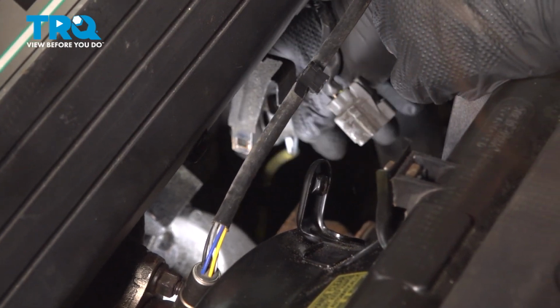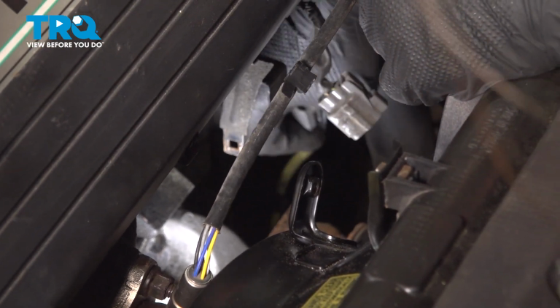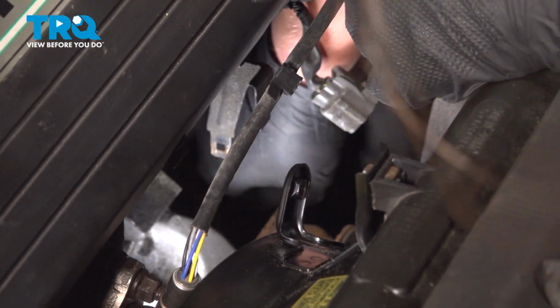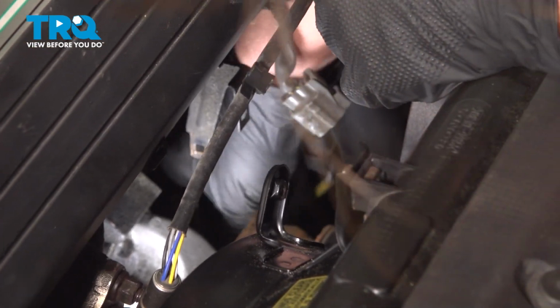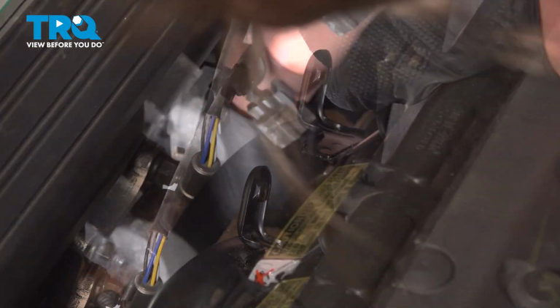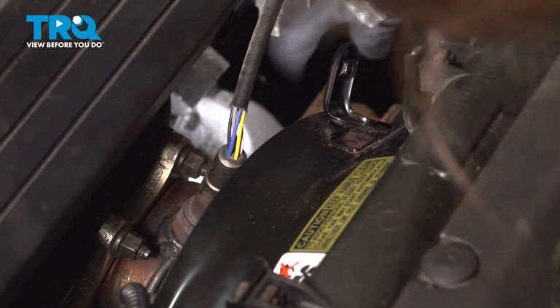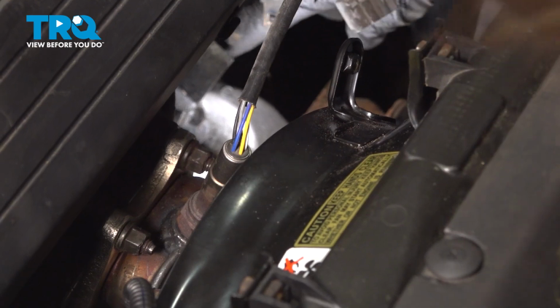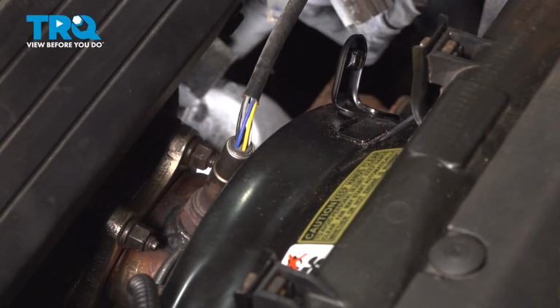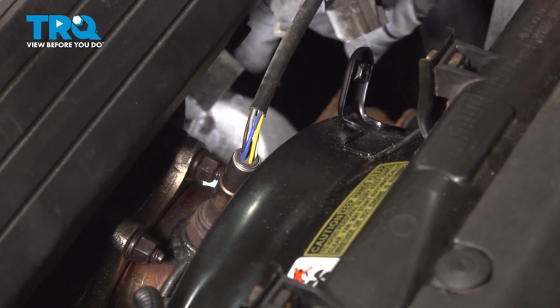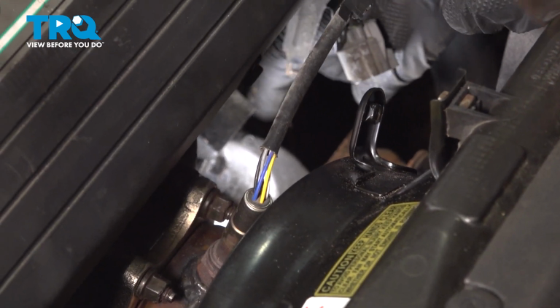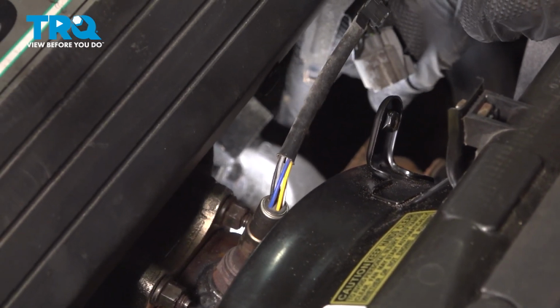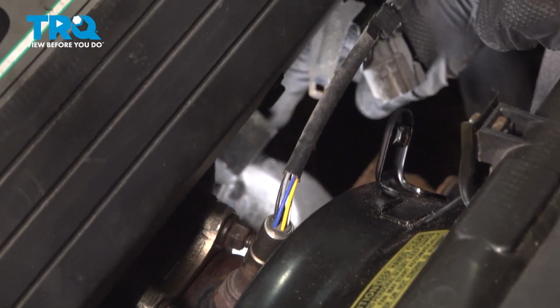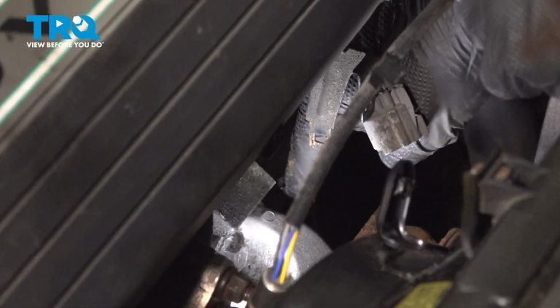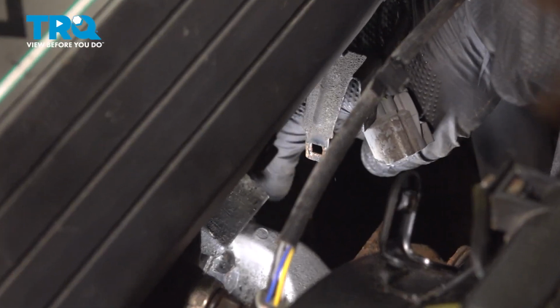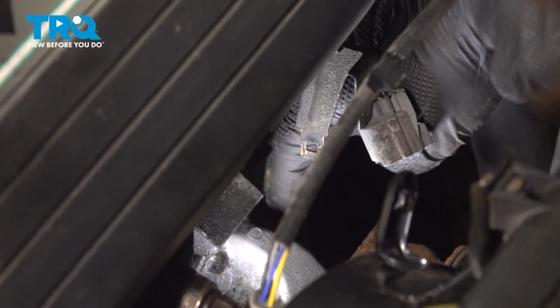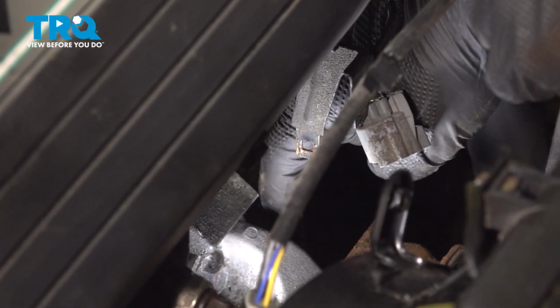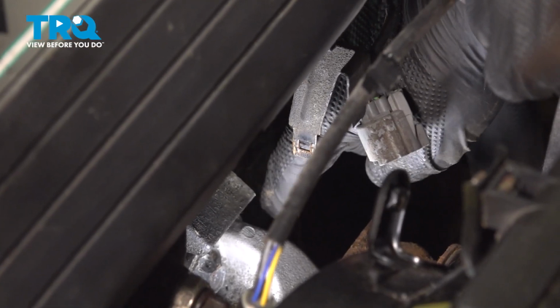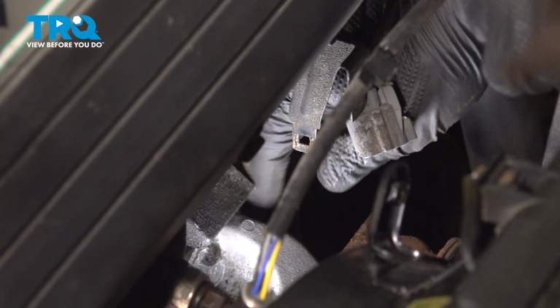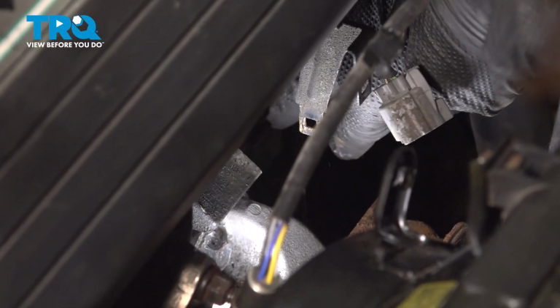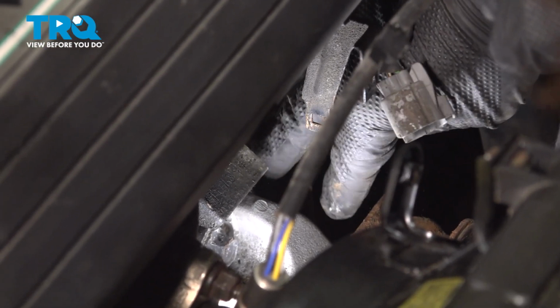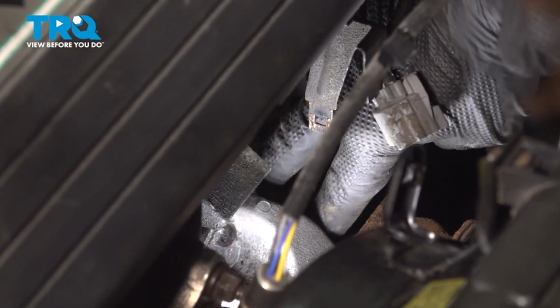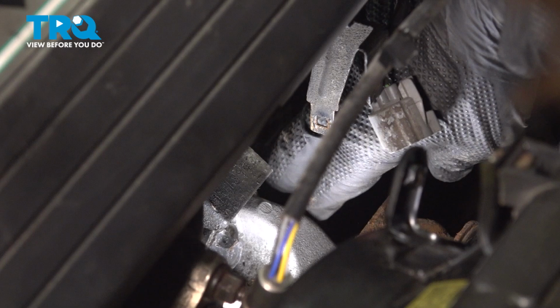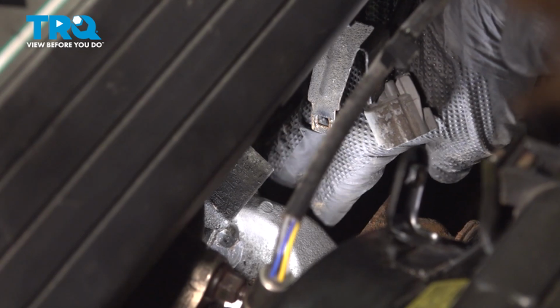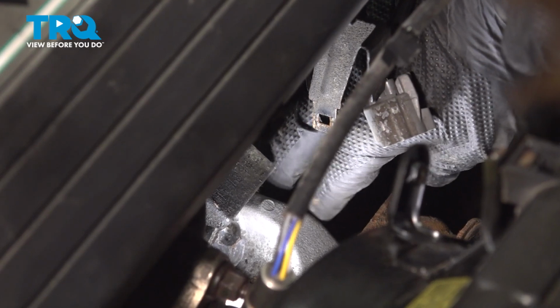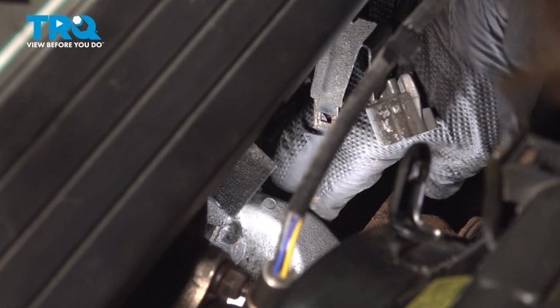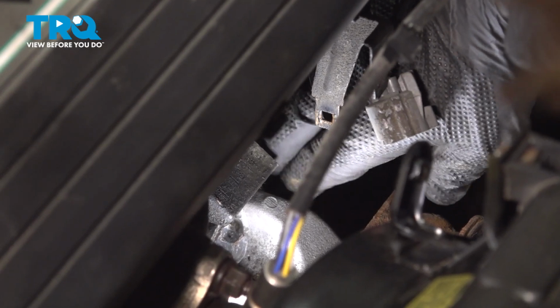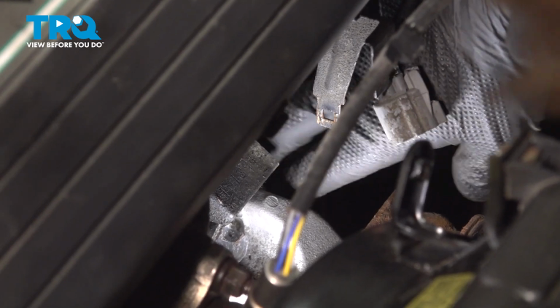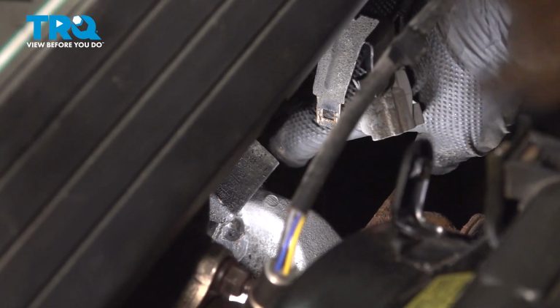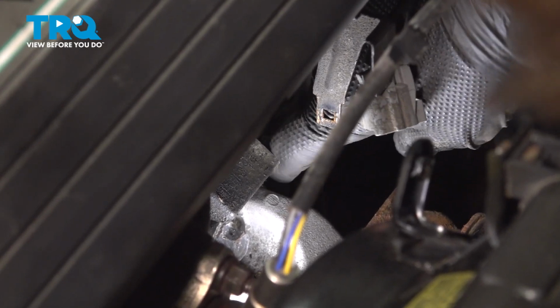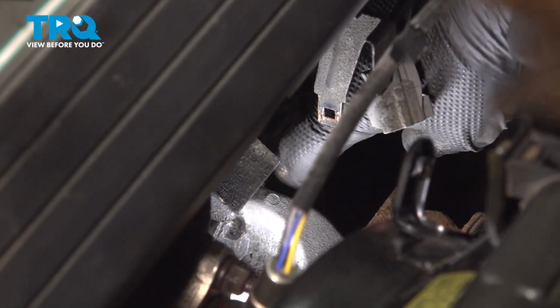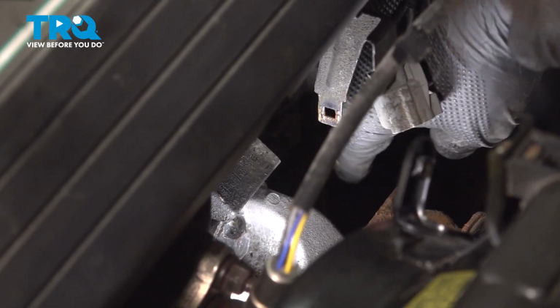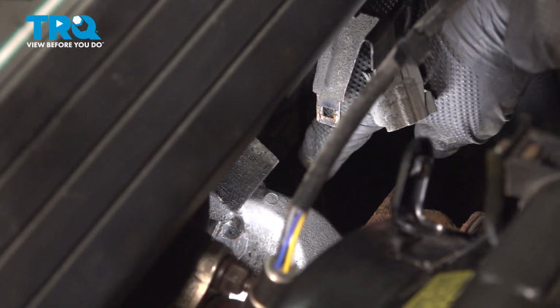Drop this end down. There should be a plastic stay right here in this metal bracket. If you have it, go ahead and use a pair of pliers, pinch it, and then push it out of the bracket.